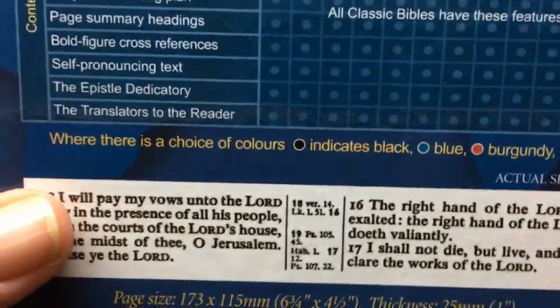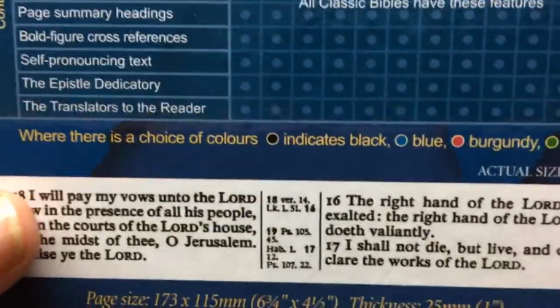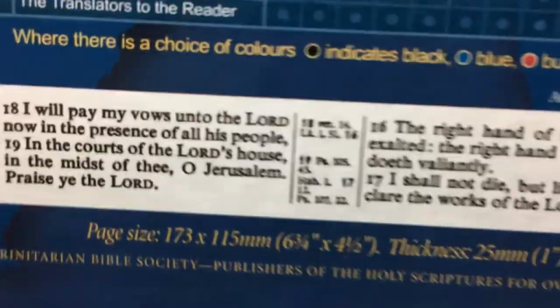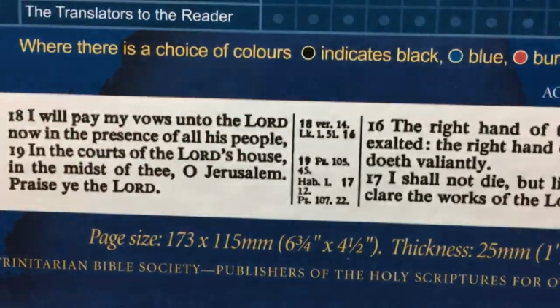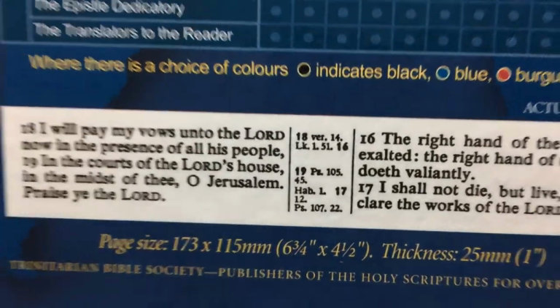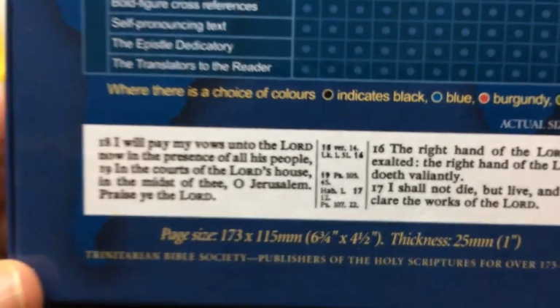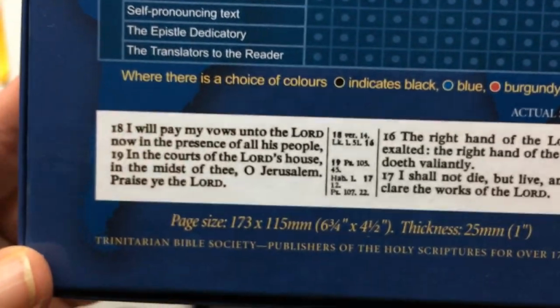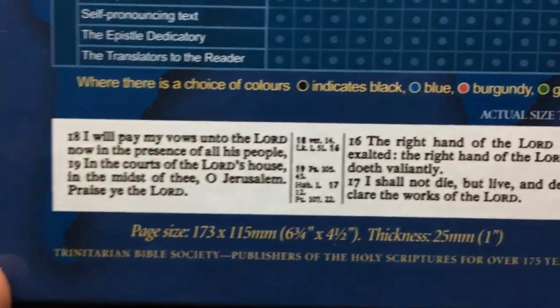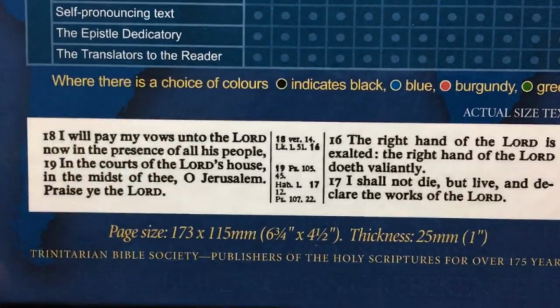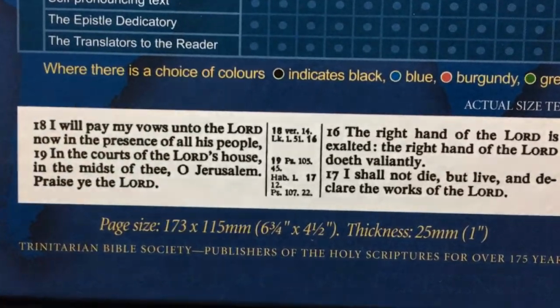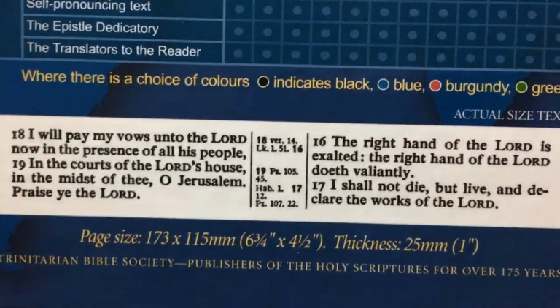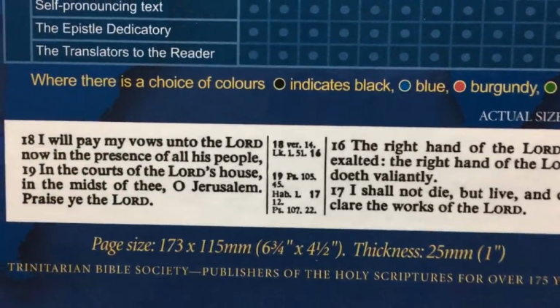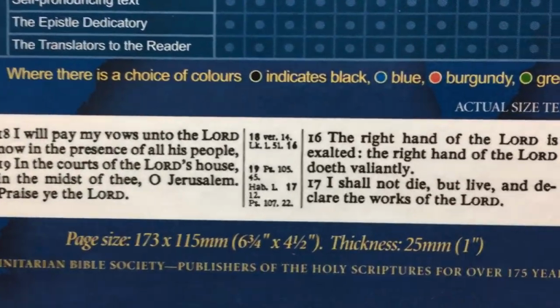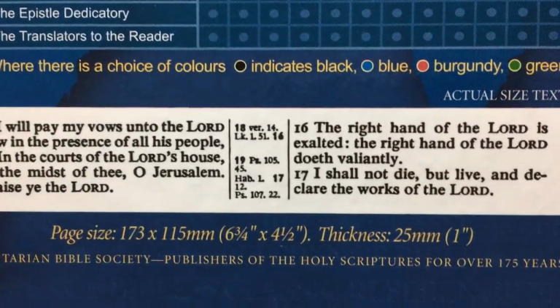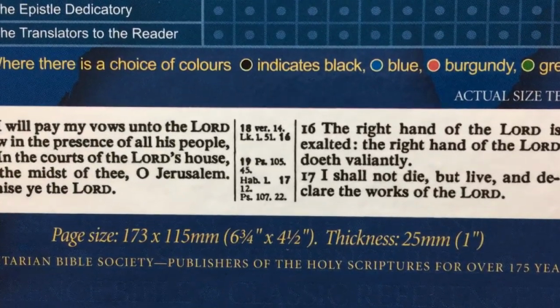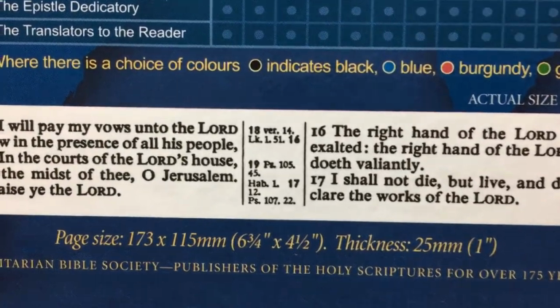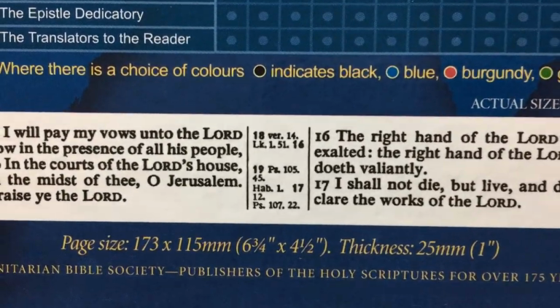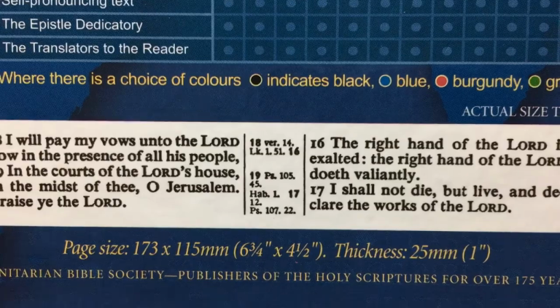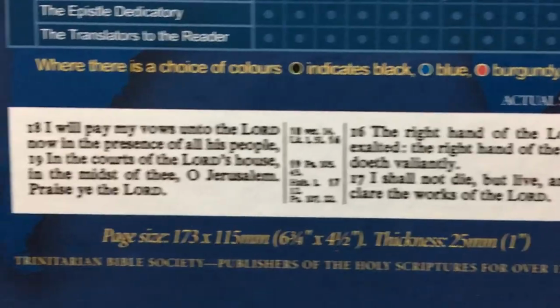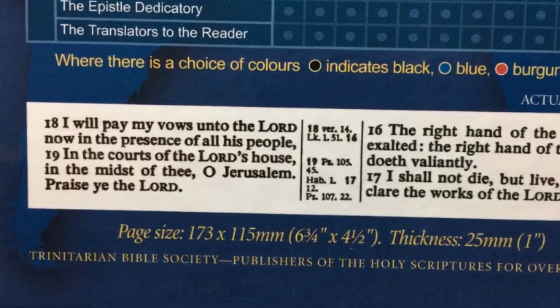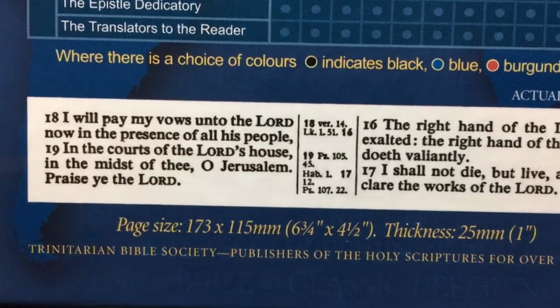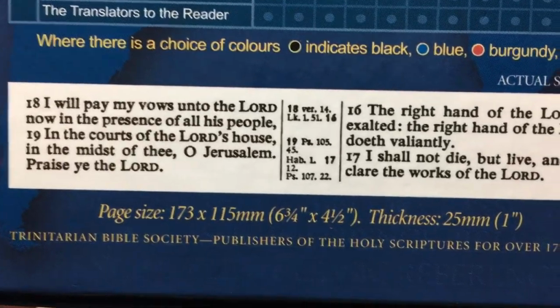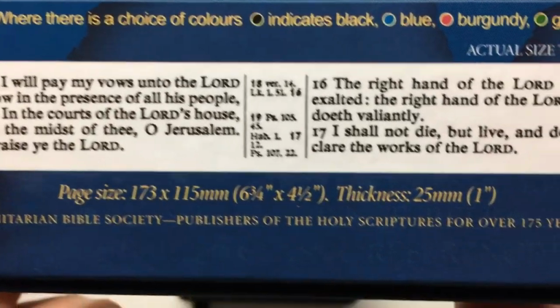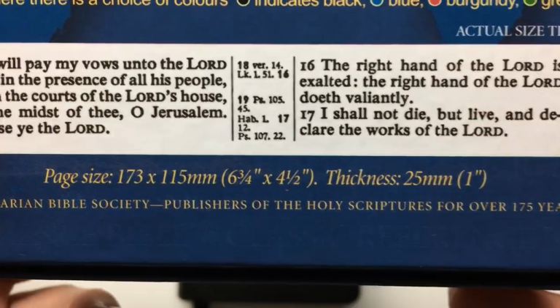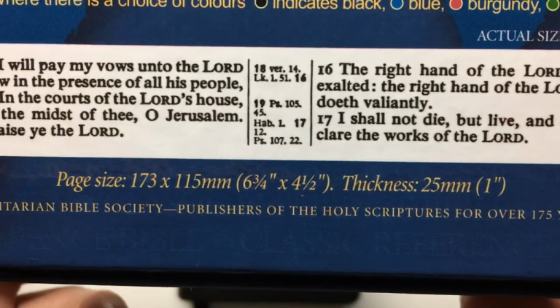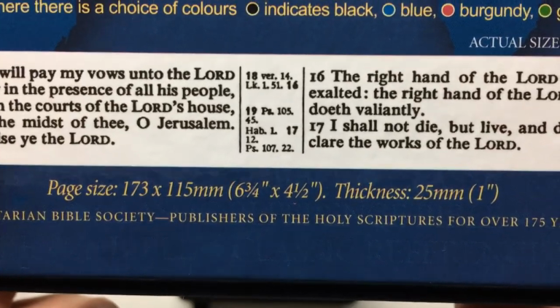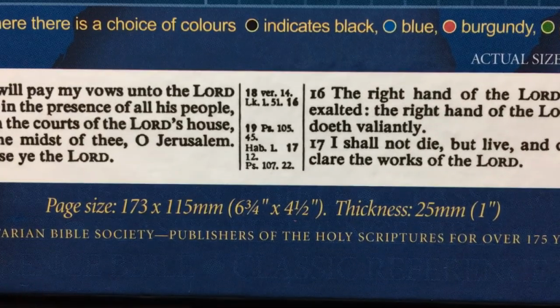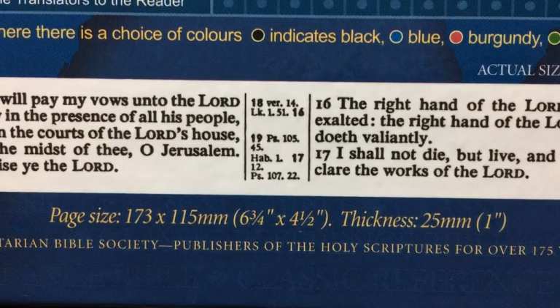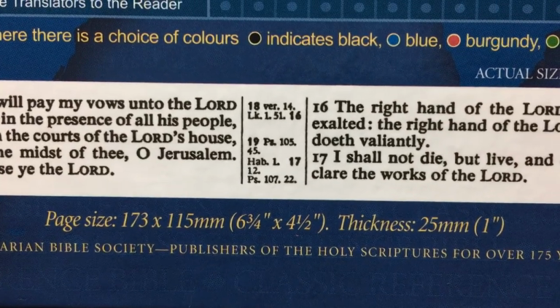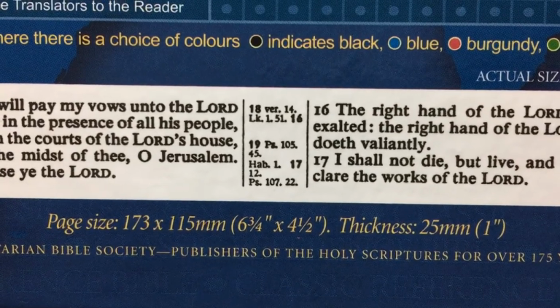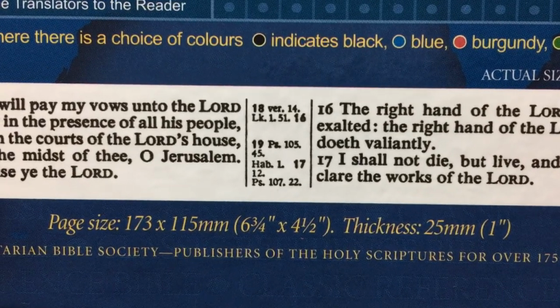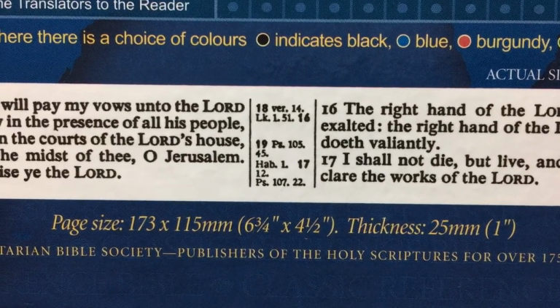That is the size of the font, which is an 8-point font, and also the size of the Bible is right there as well.